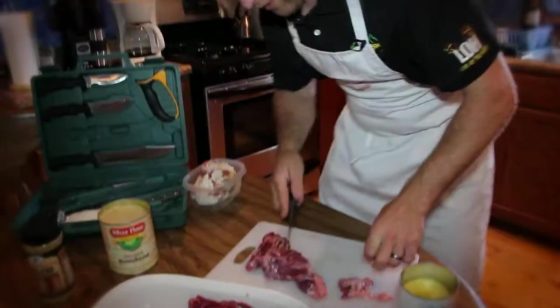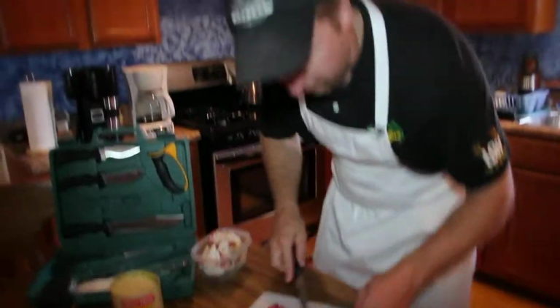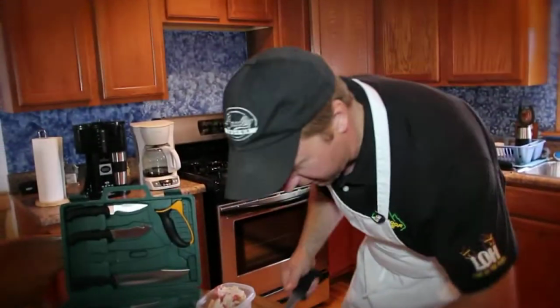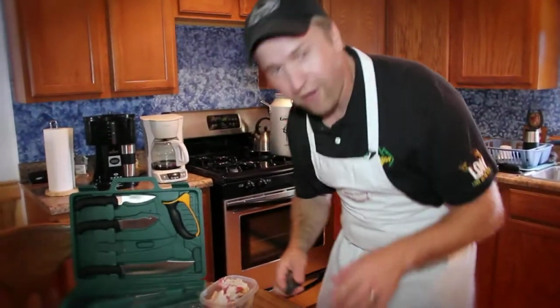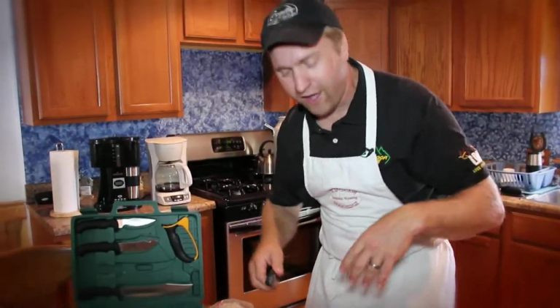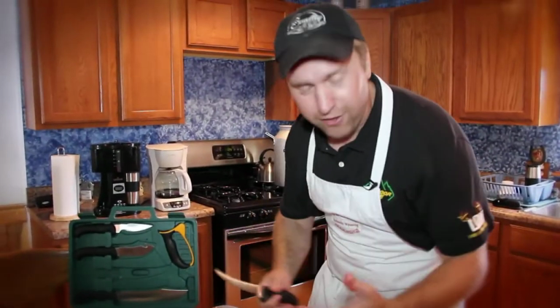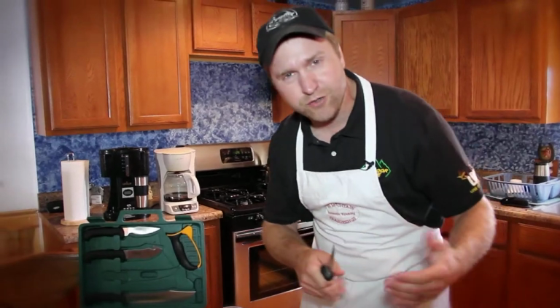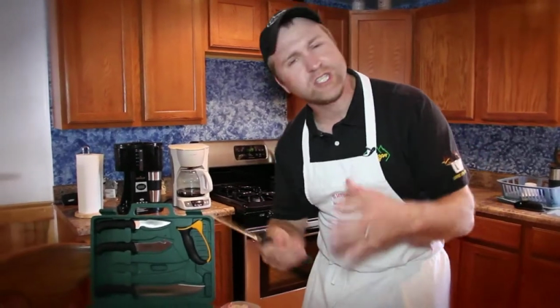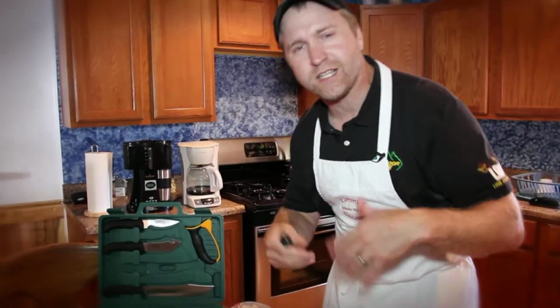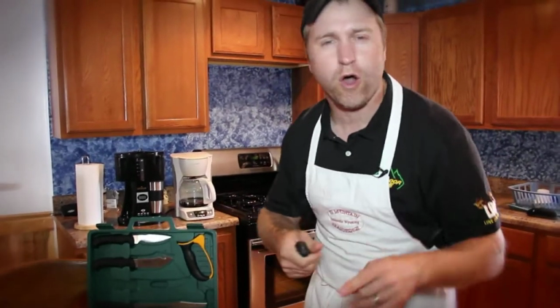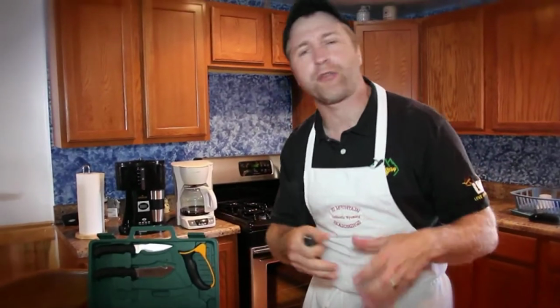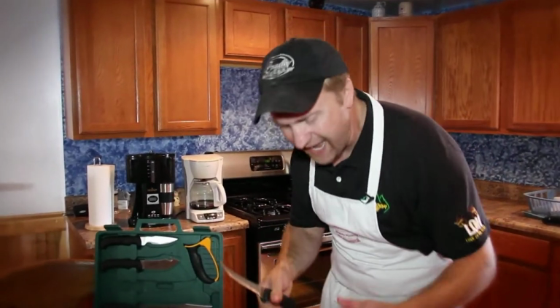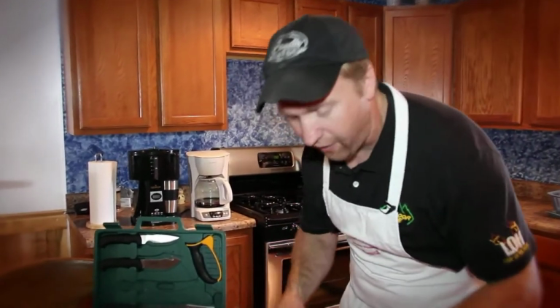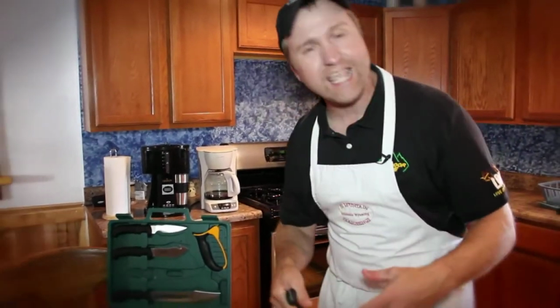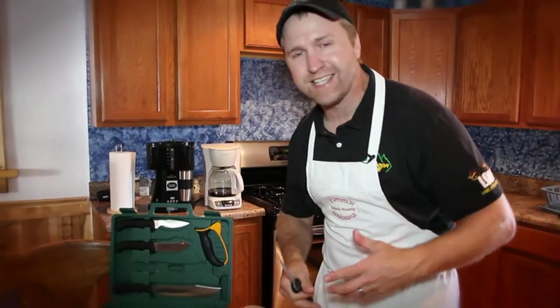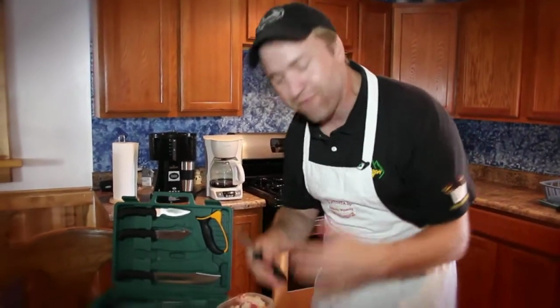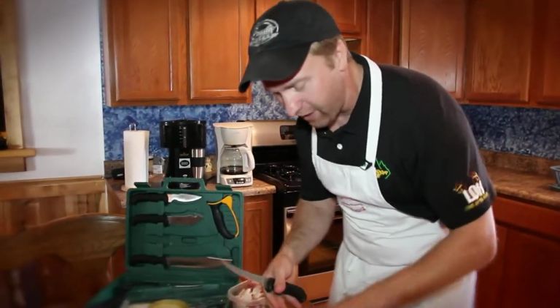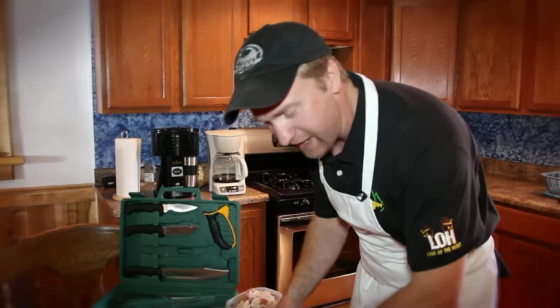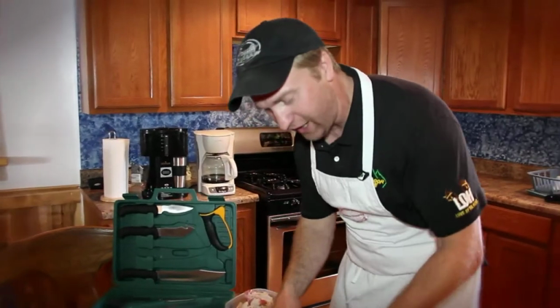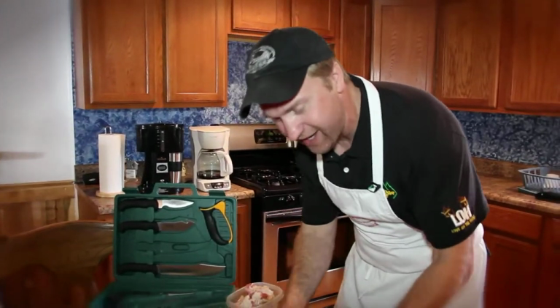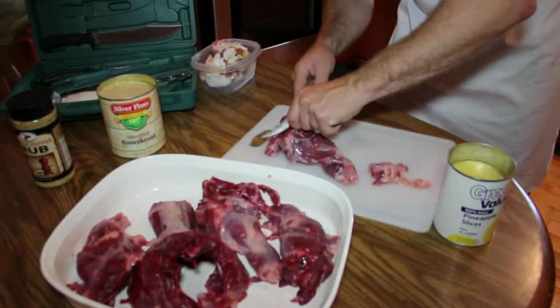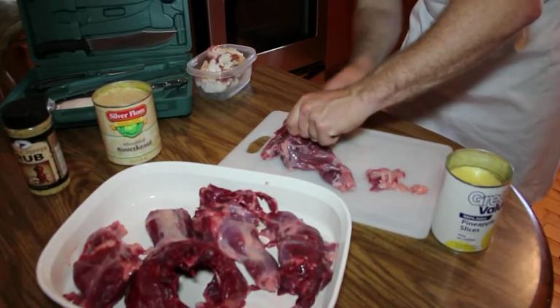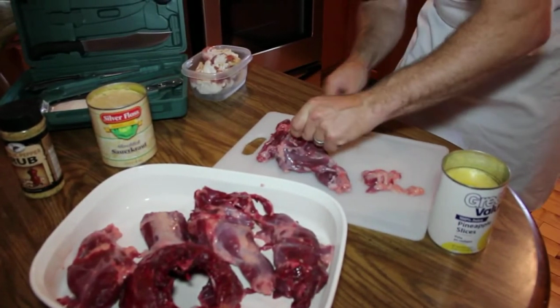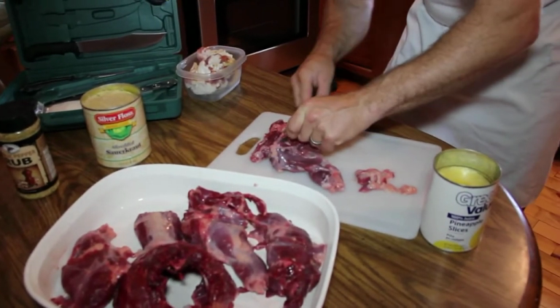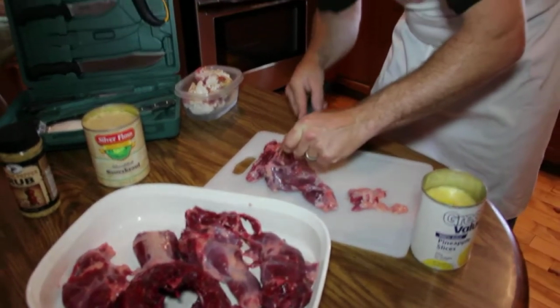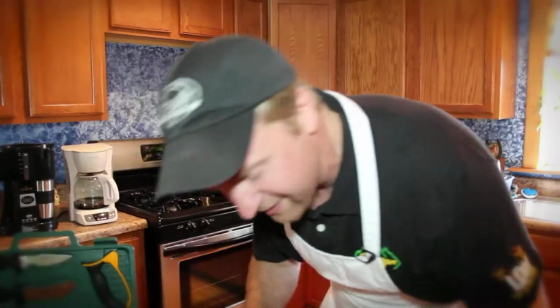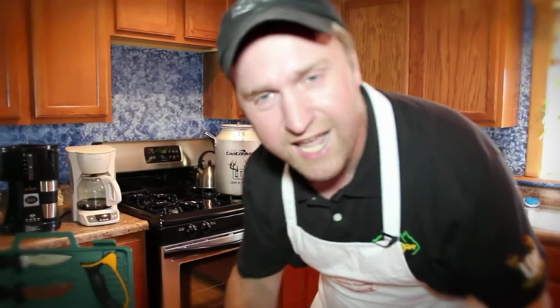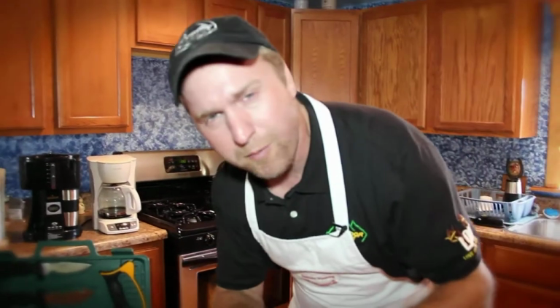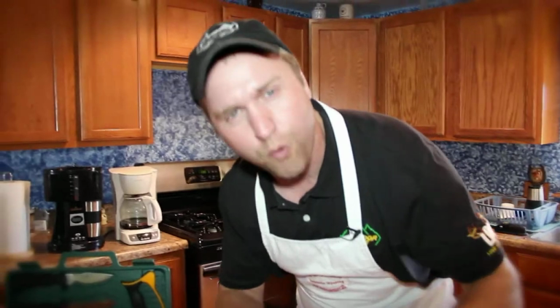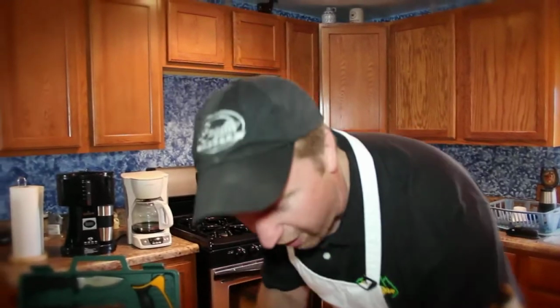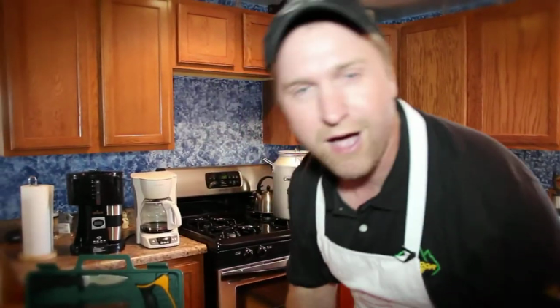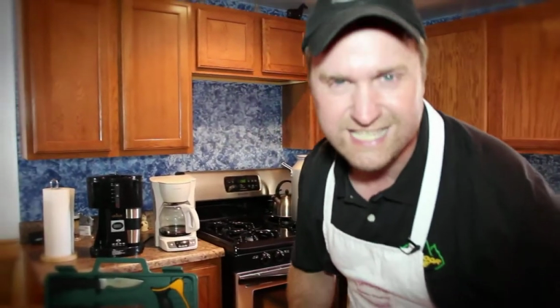Now we've taken our groundhog out of the refrigerator. We've been soaking it in salt water for about three days now and he is a fat bugger — he's been eating really good. We're going to take our time, trim all this fat off the outside, and then we'll be ready to apply our High Mountain seasoning.